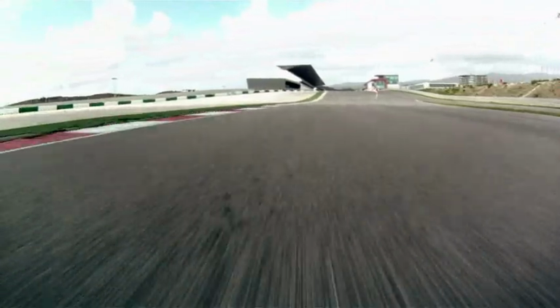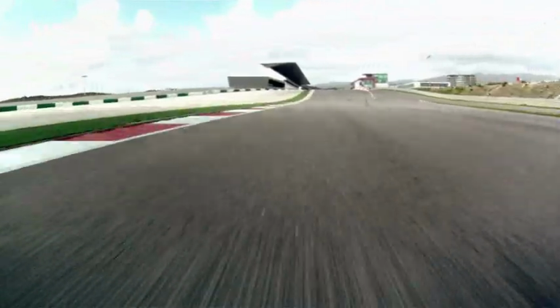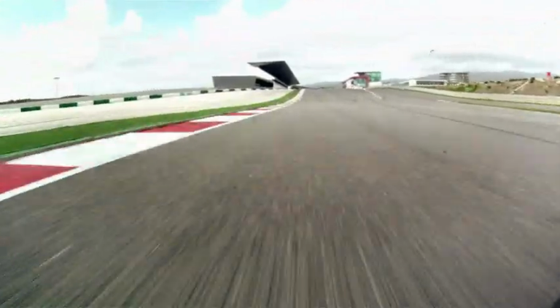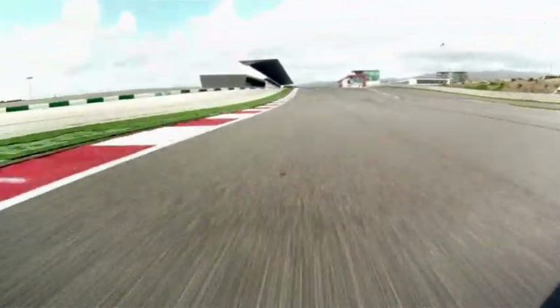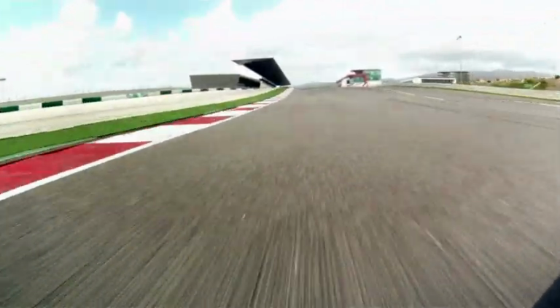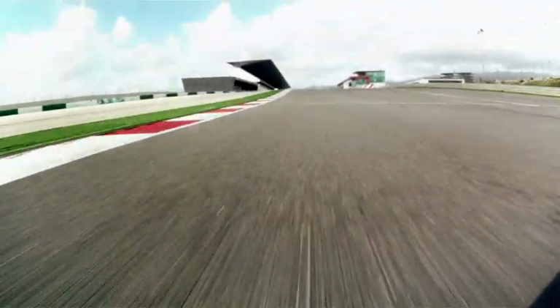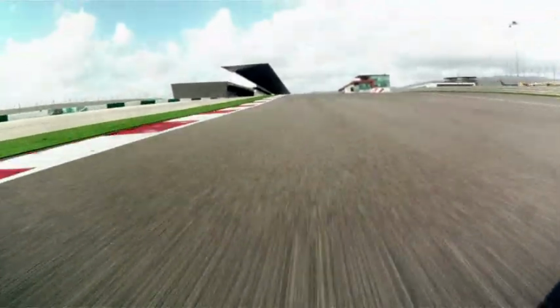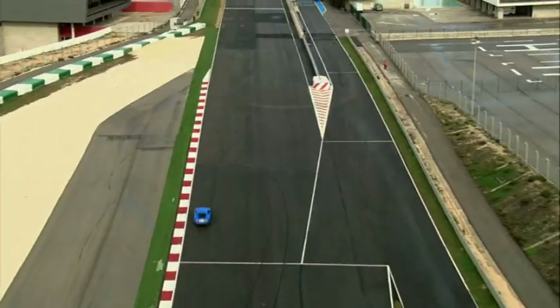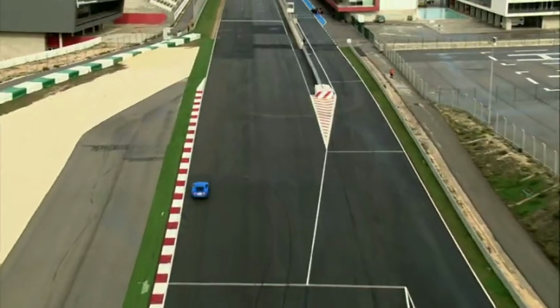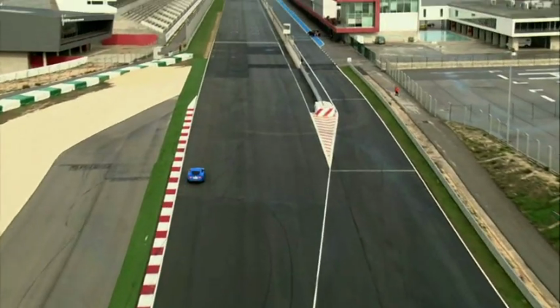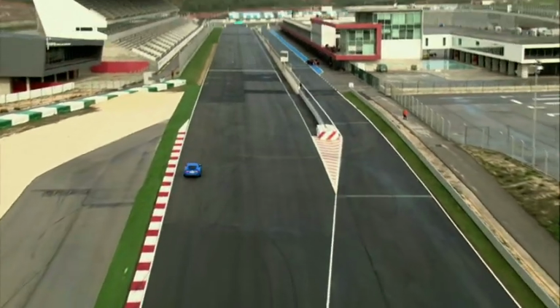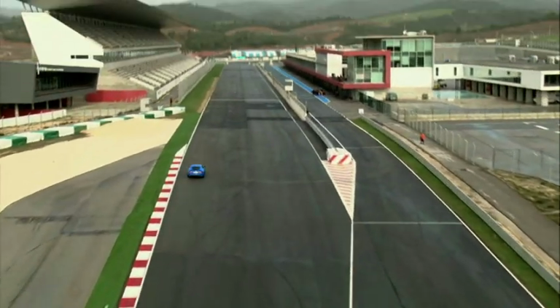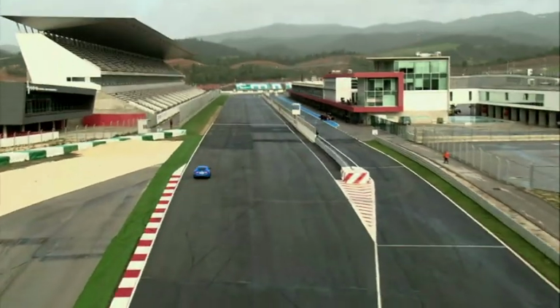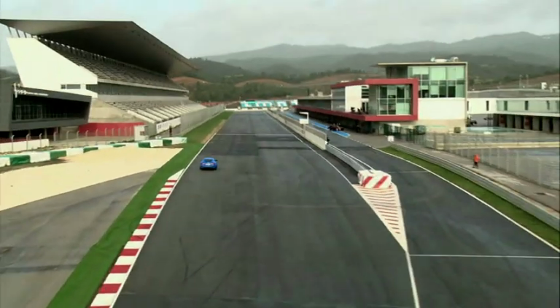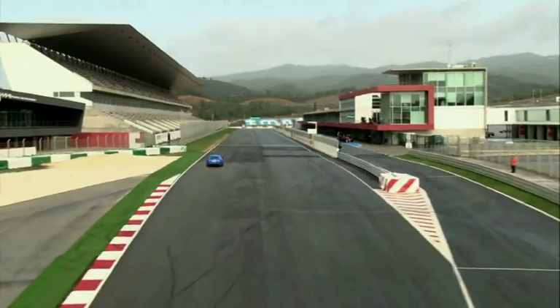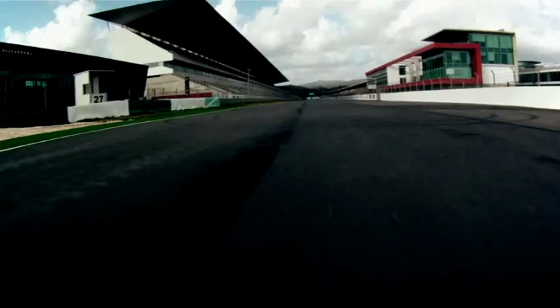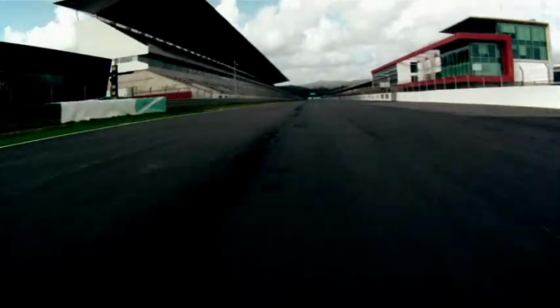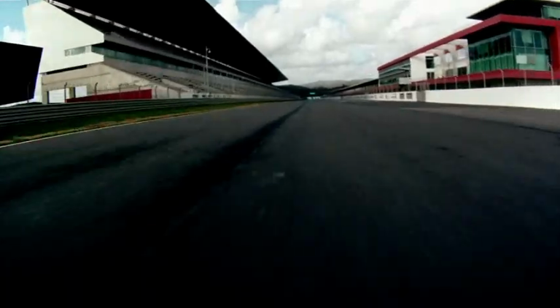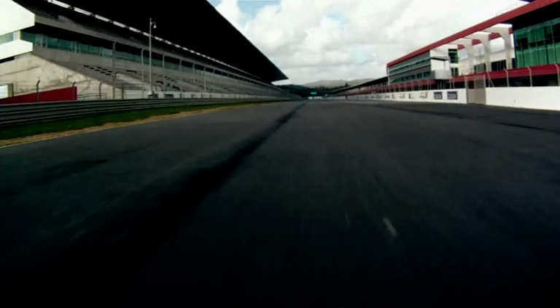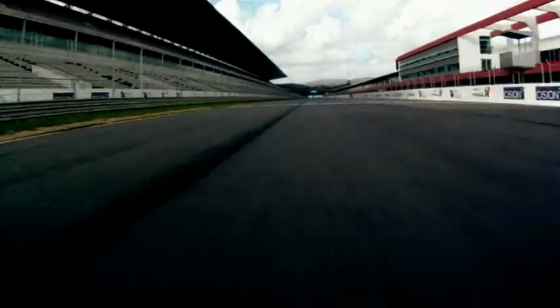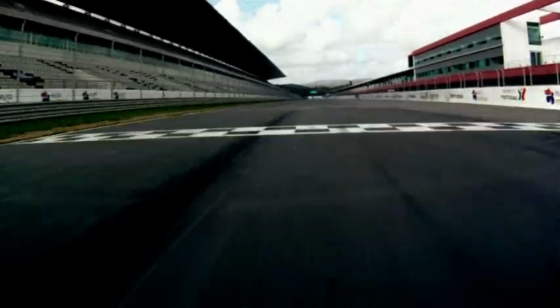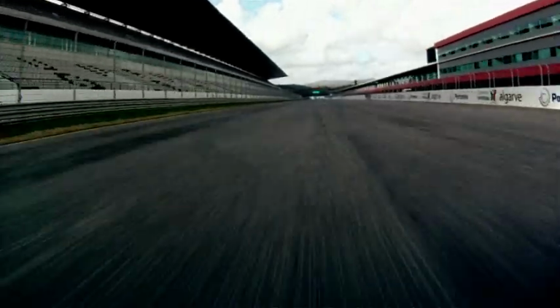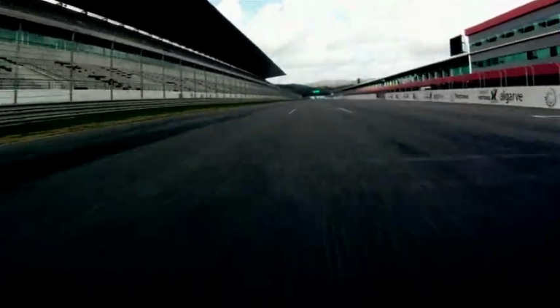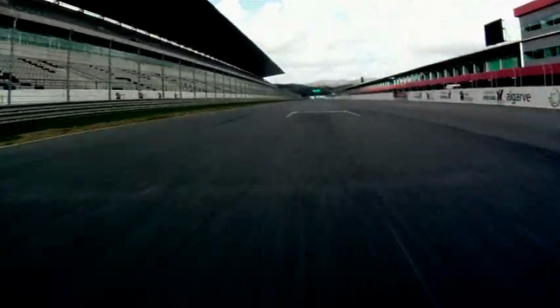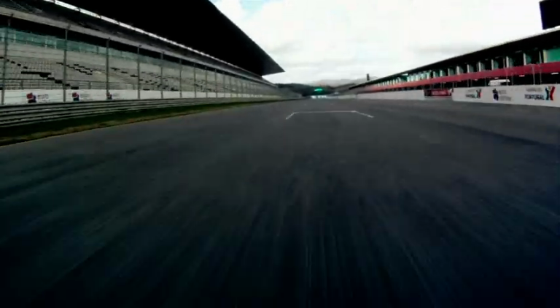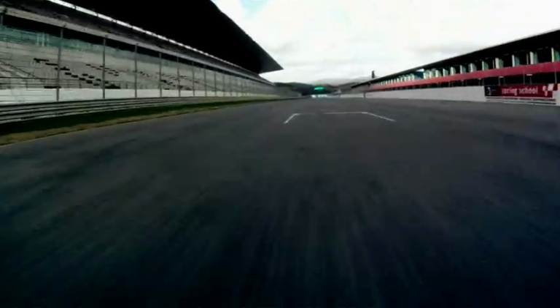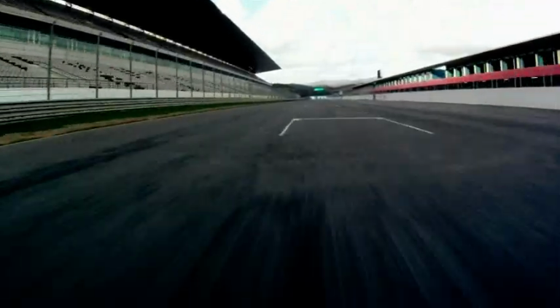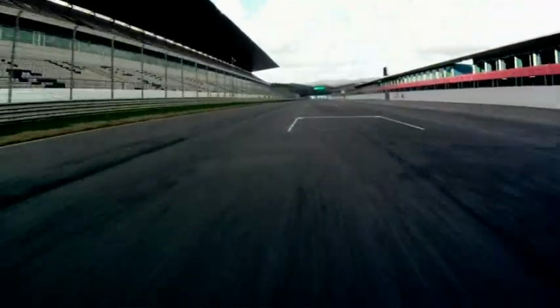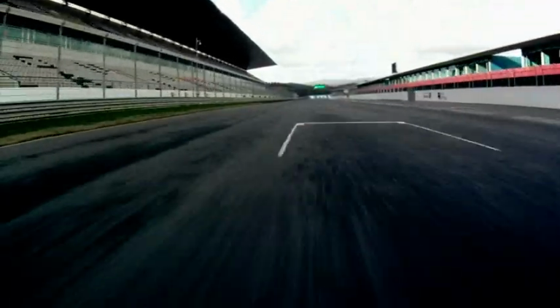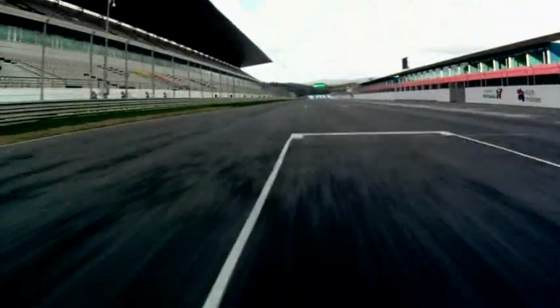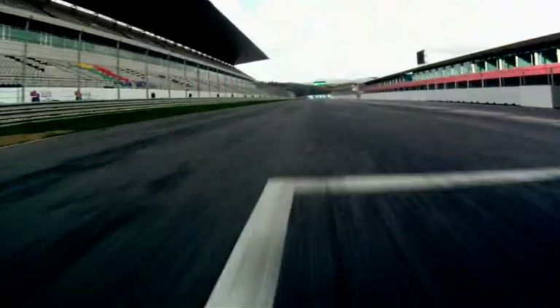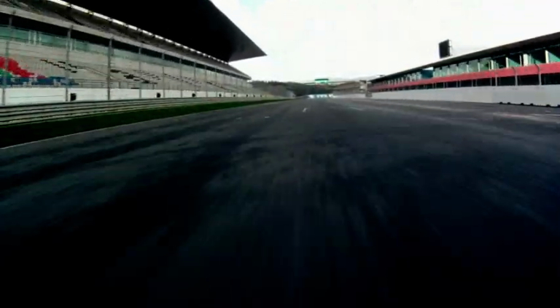Punching out onto the main straight at Portimao, you can really feel the benefit of the increased power and torque at 550 horsepower.